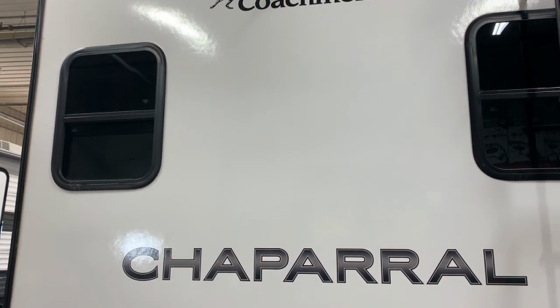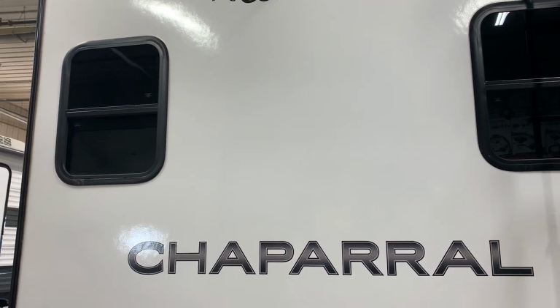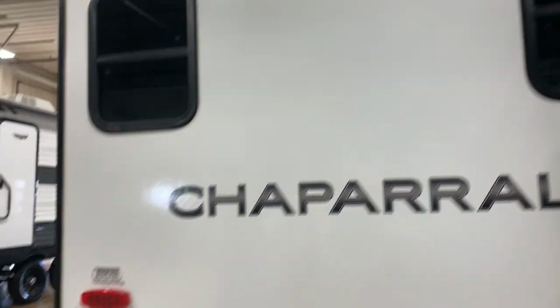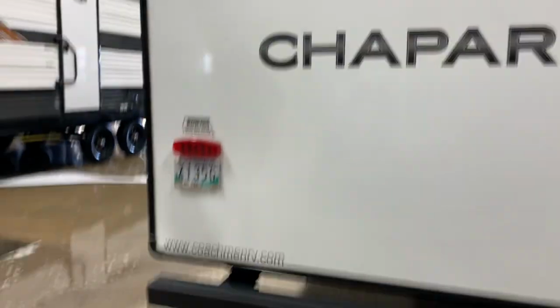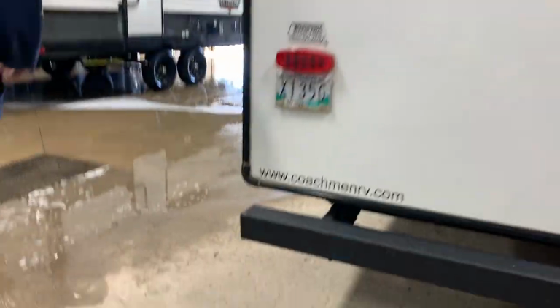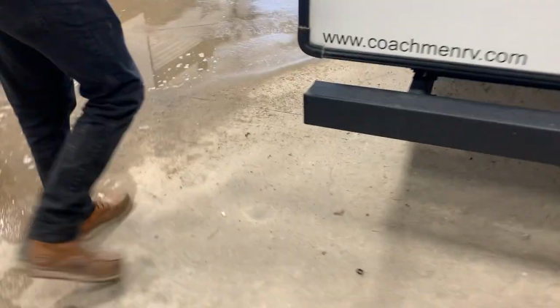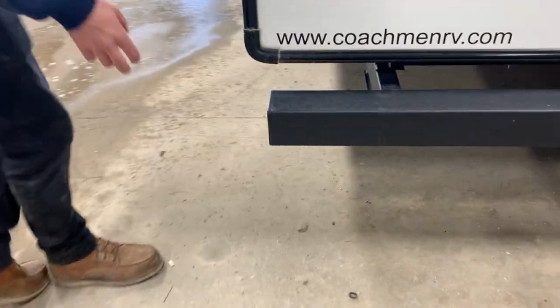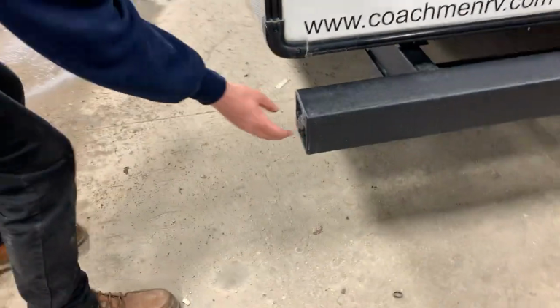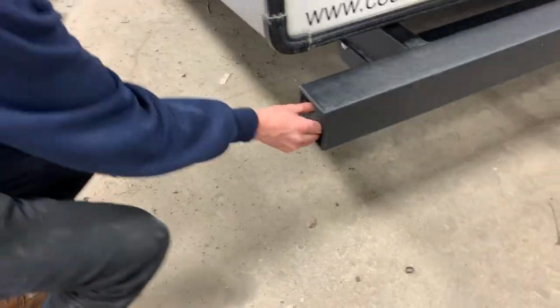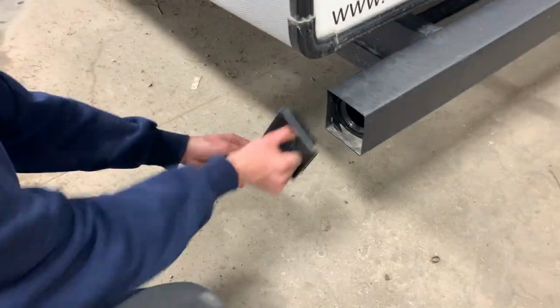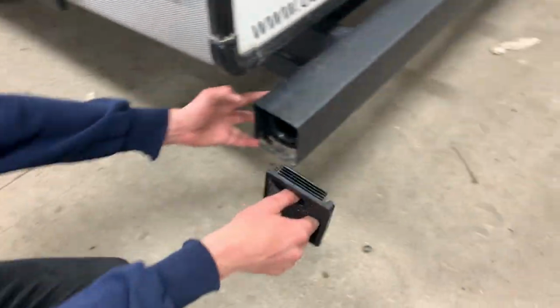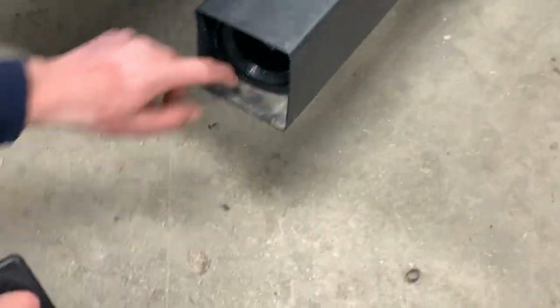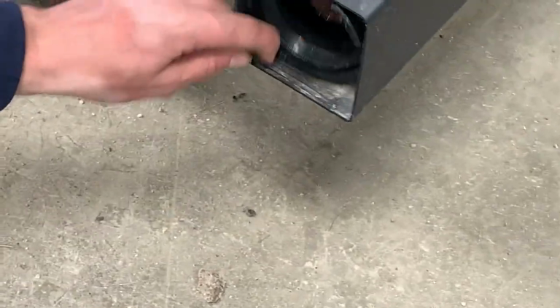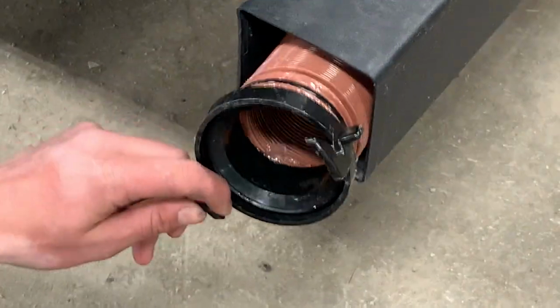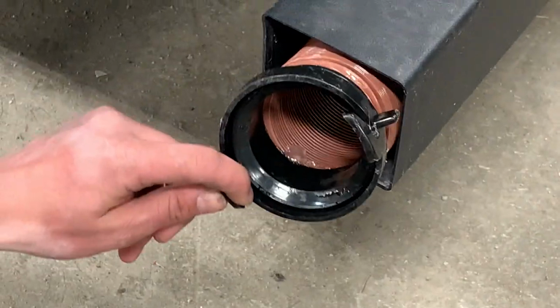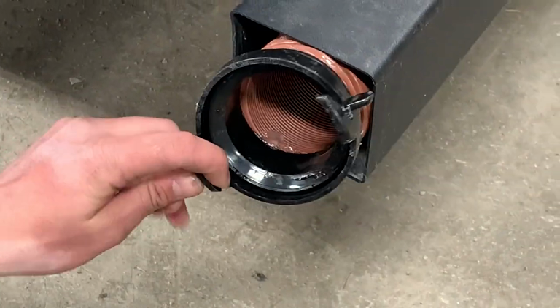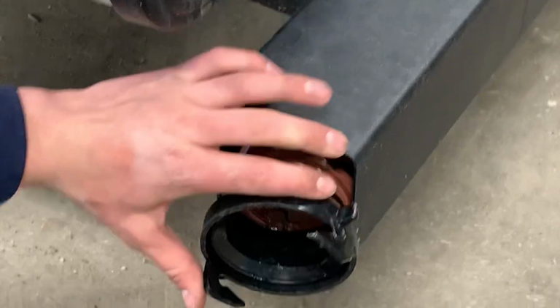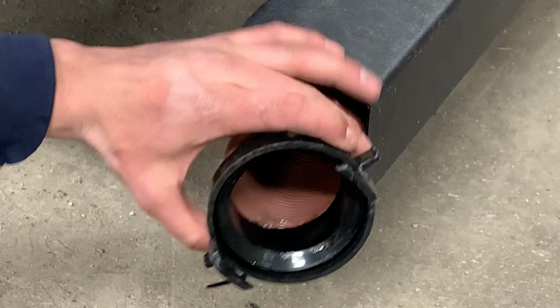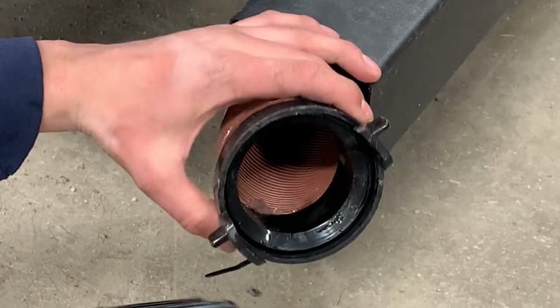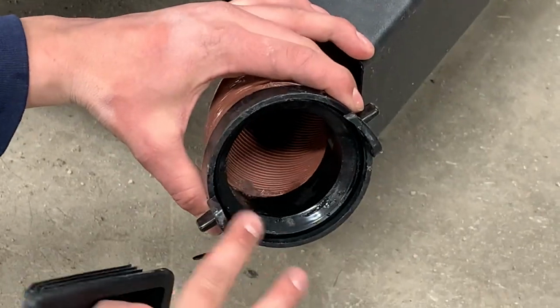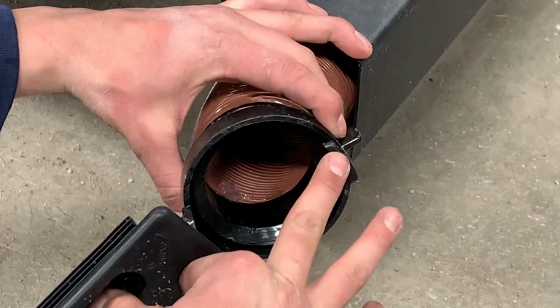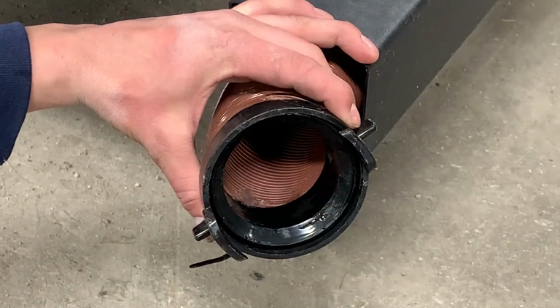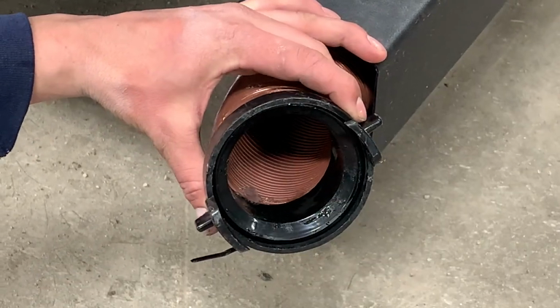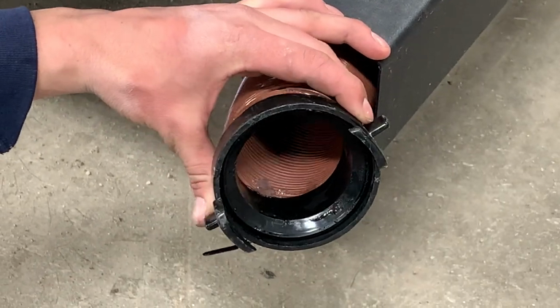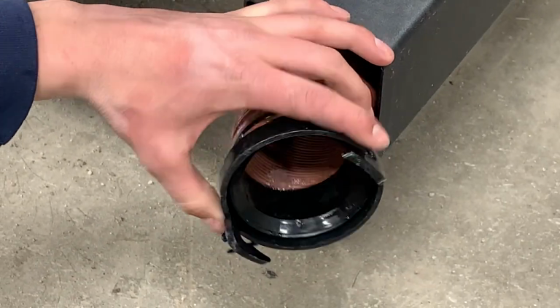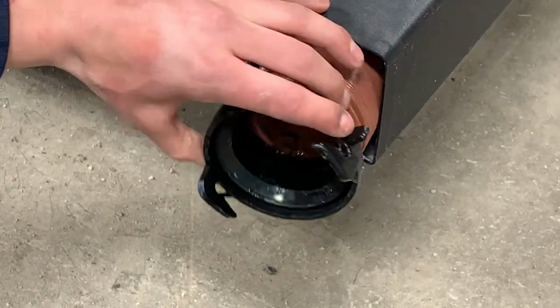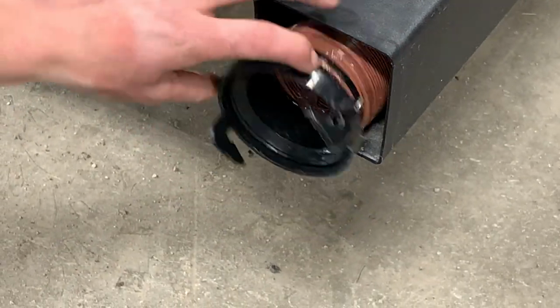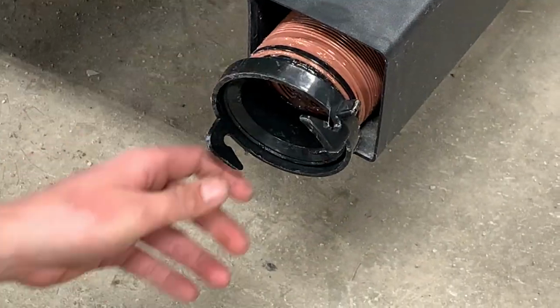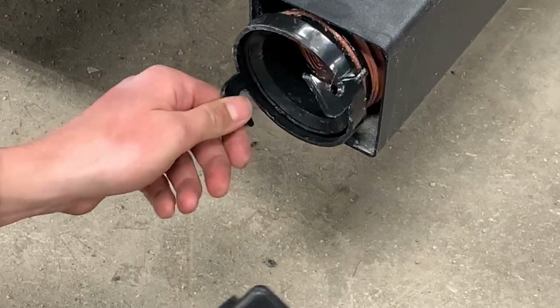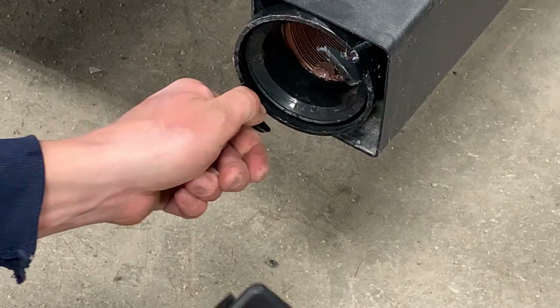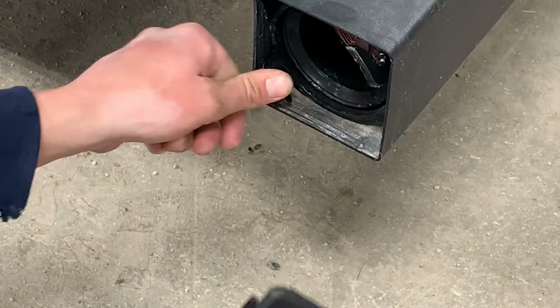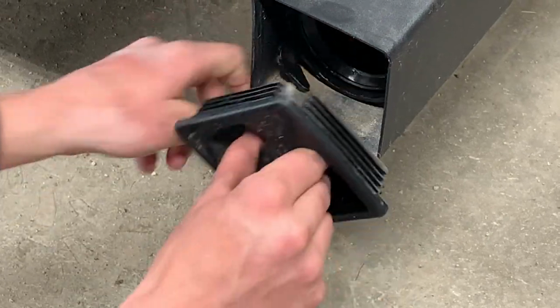We are just going to start off in the back bumper here. Take your bumper cap off — this is where you're going to find your sewer hose. Once fully extended it is about 30 feet long. Just take a note of those two ears there; those are going to be the same two ears that hook up to your sewer outlet, which I'll show you in a minute.